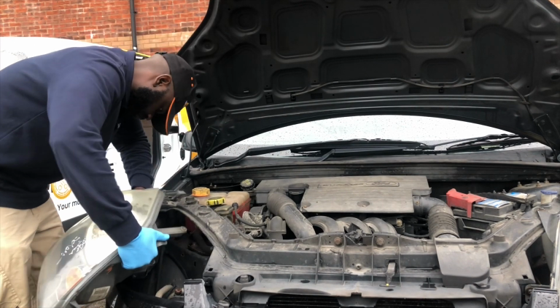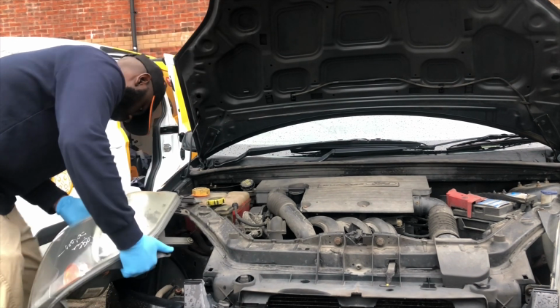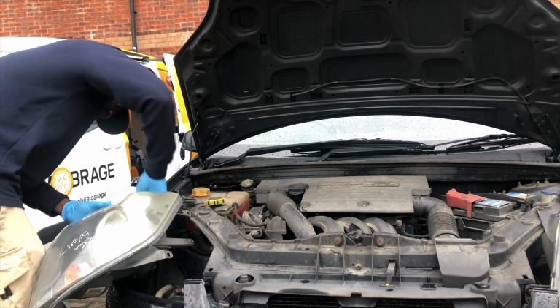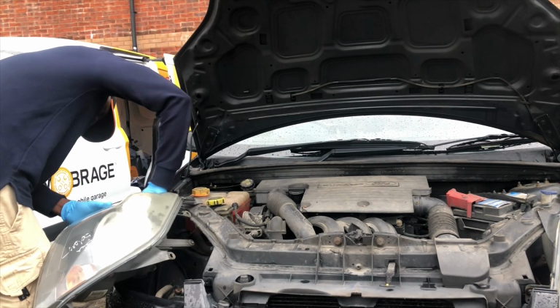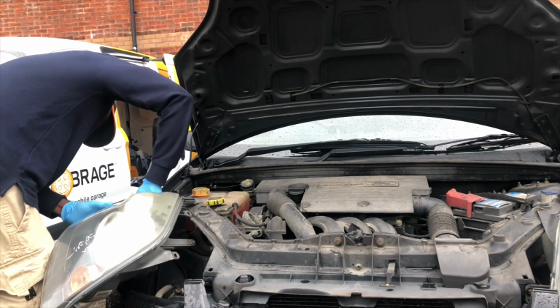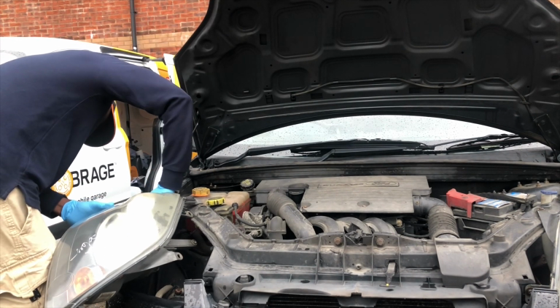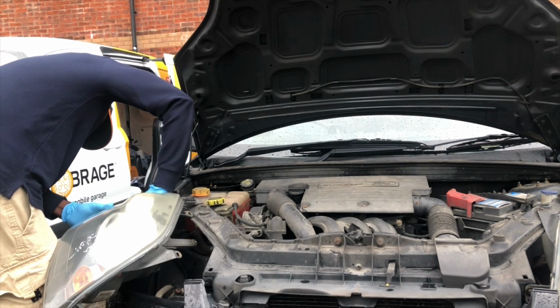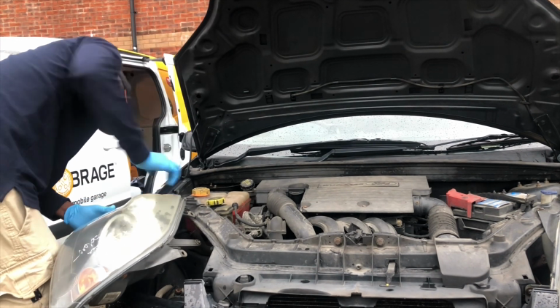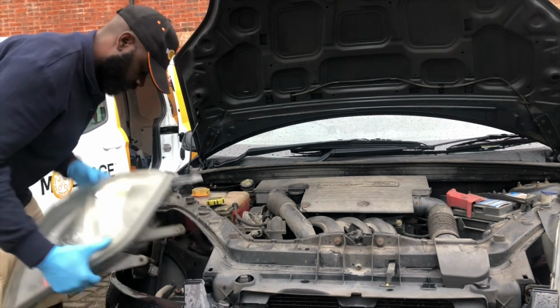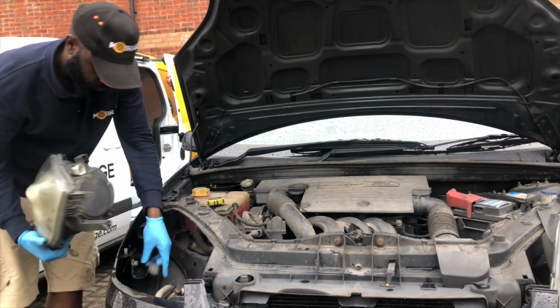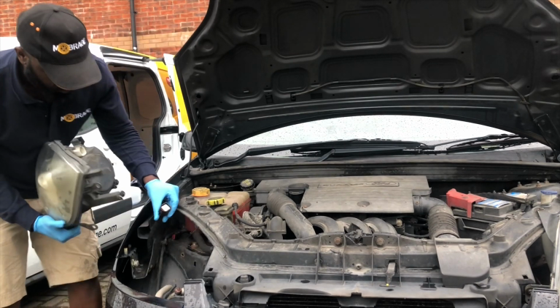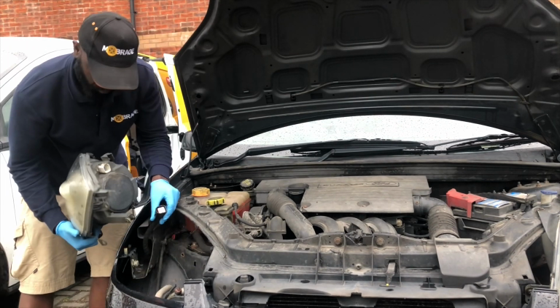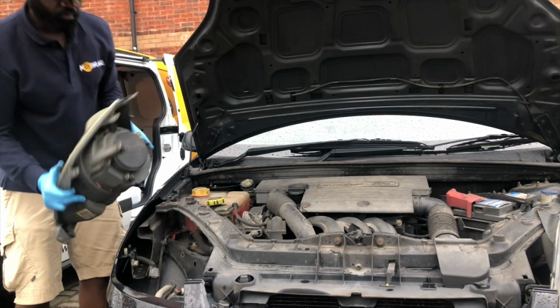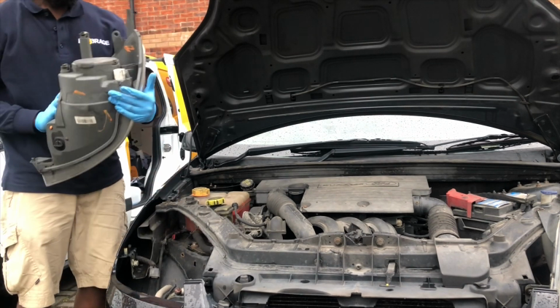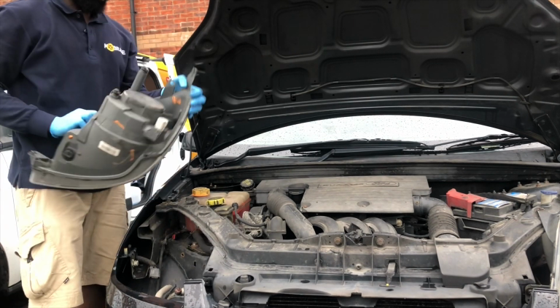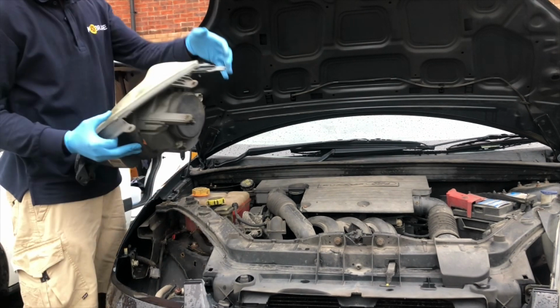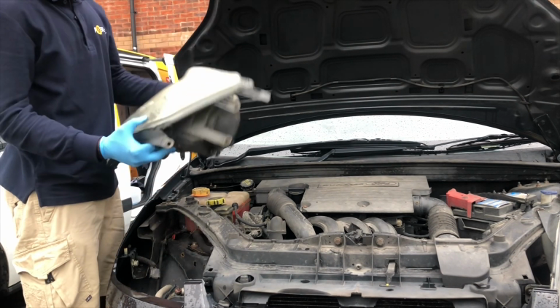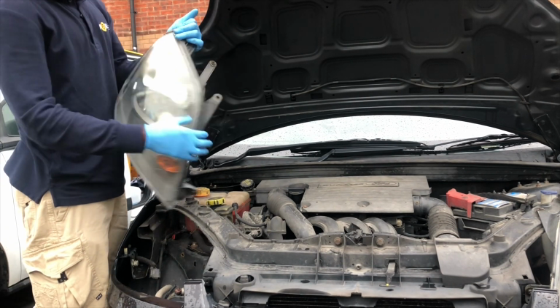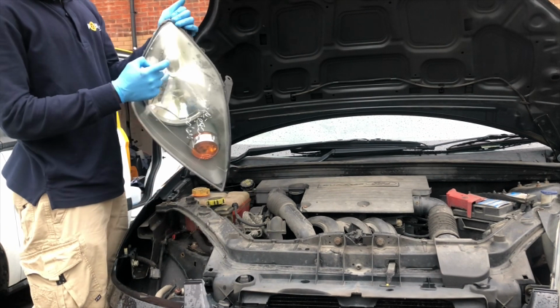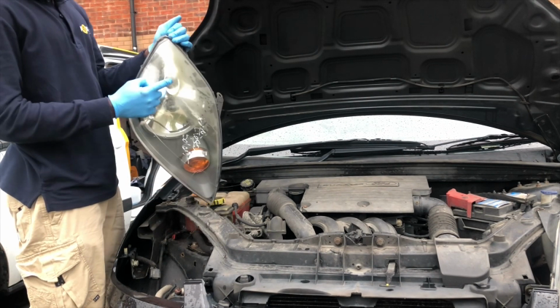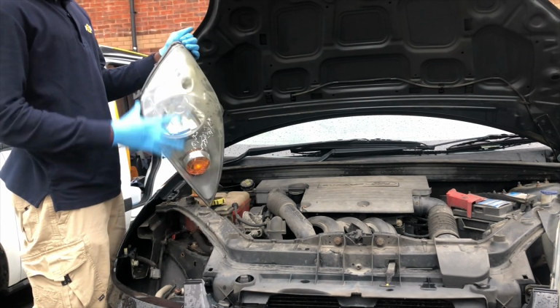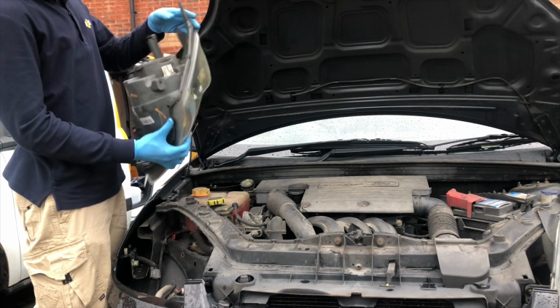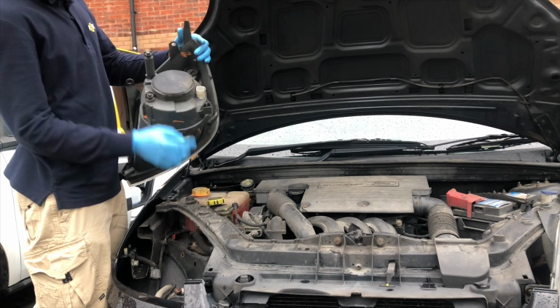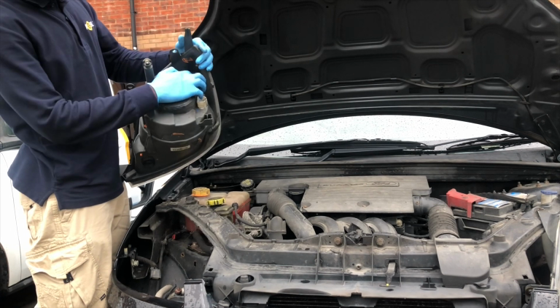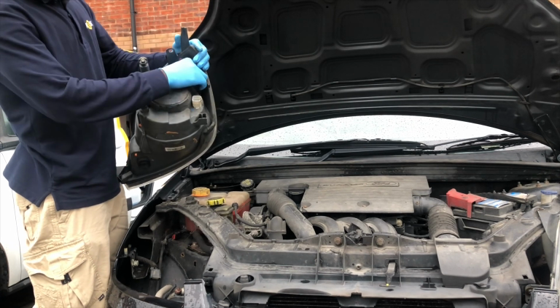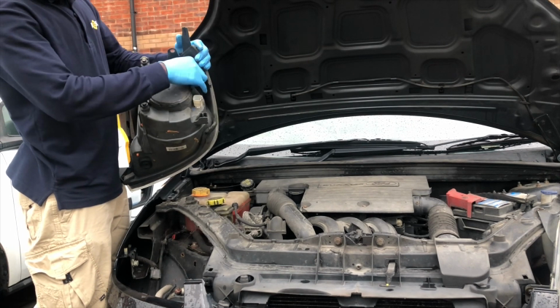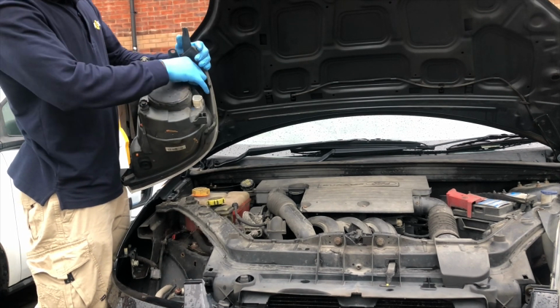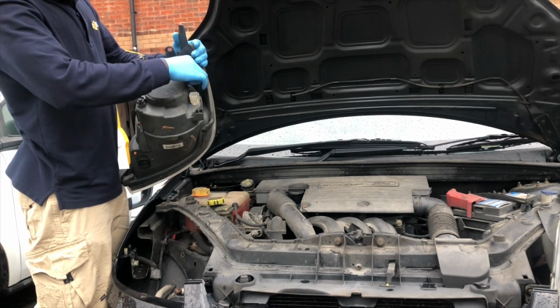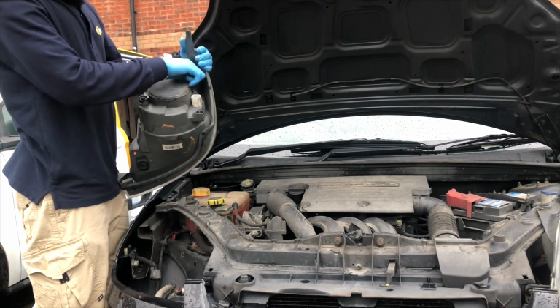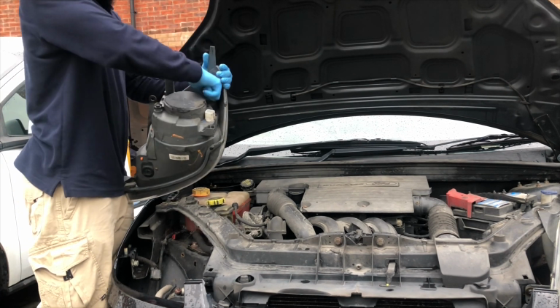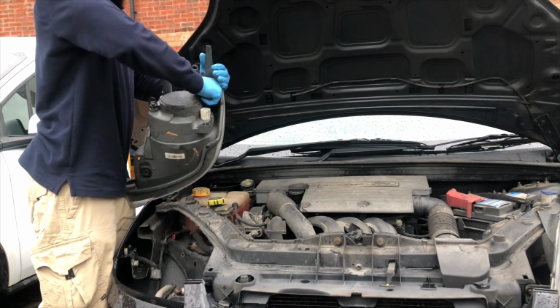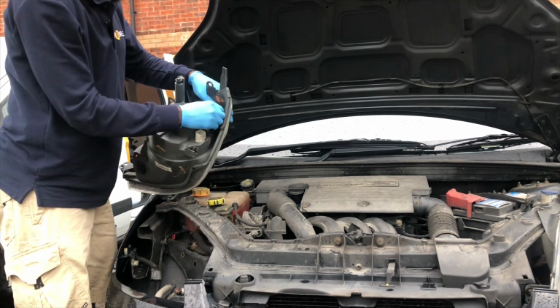So just unplug that — pretty easy, right there. There's a dust cover, so just take off that, take out the dust cover.